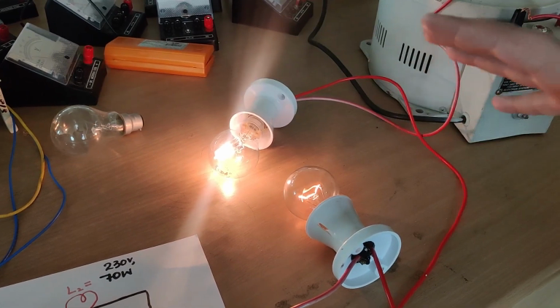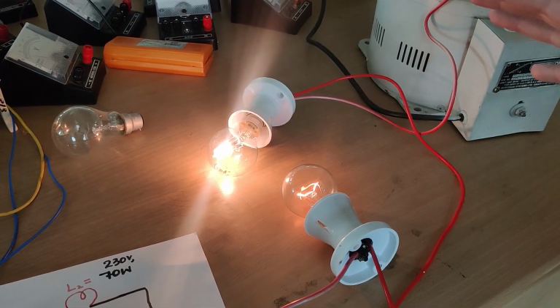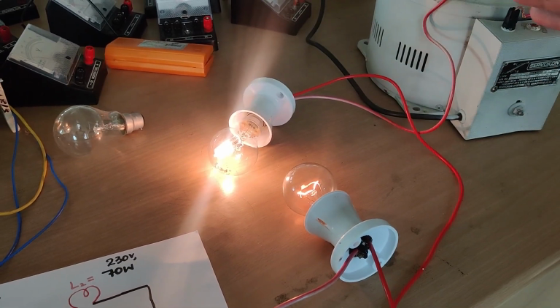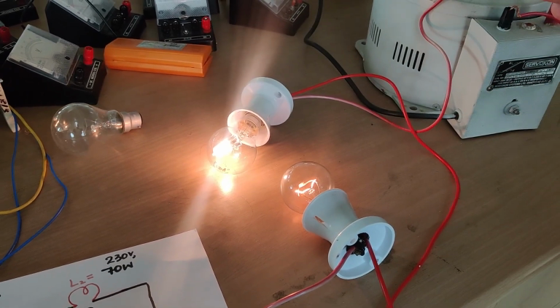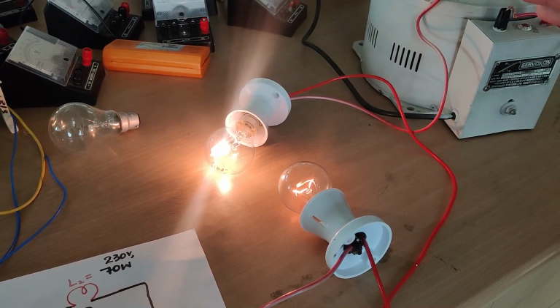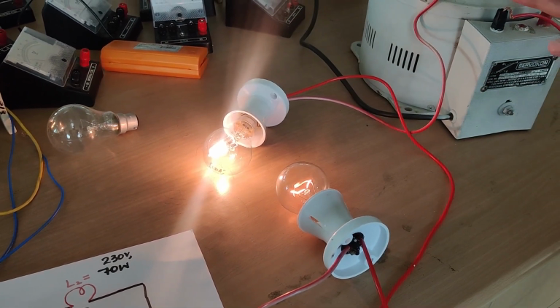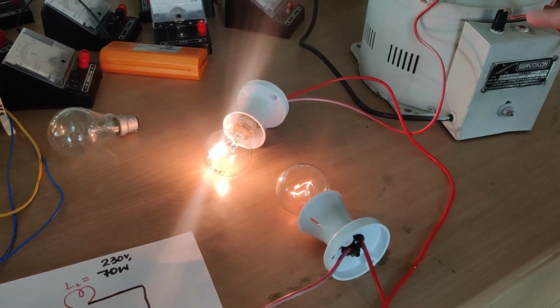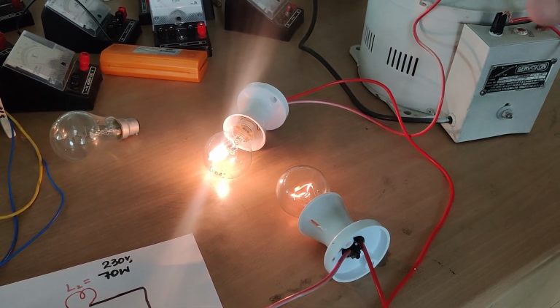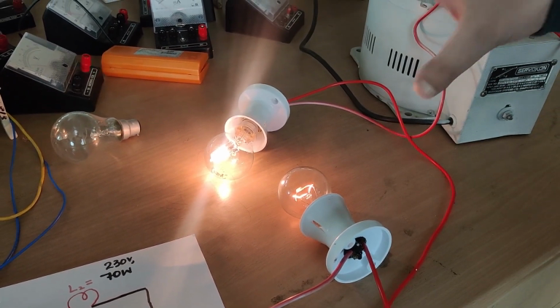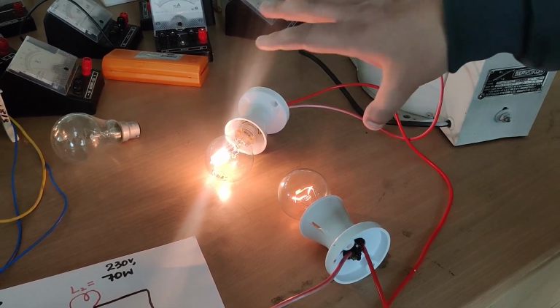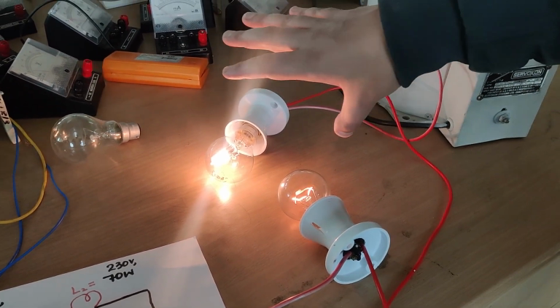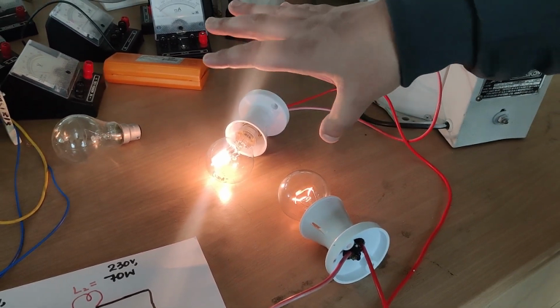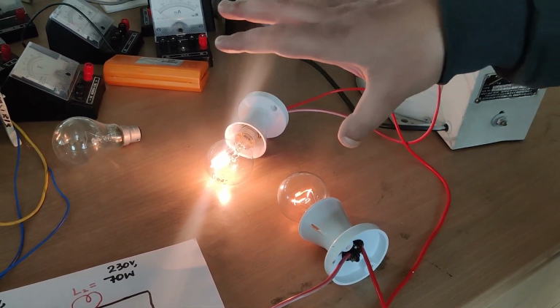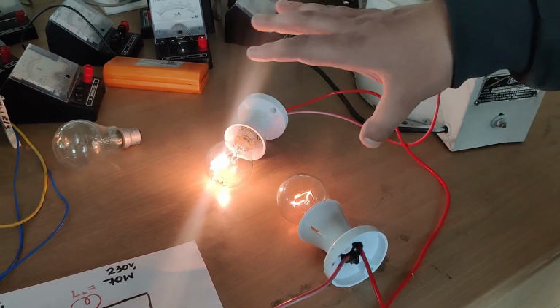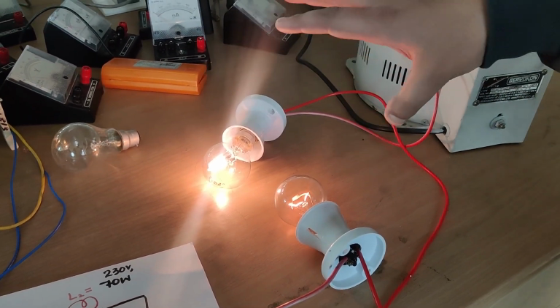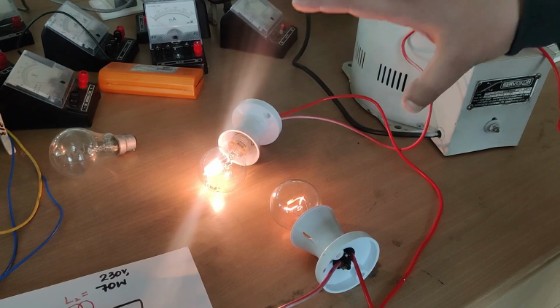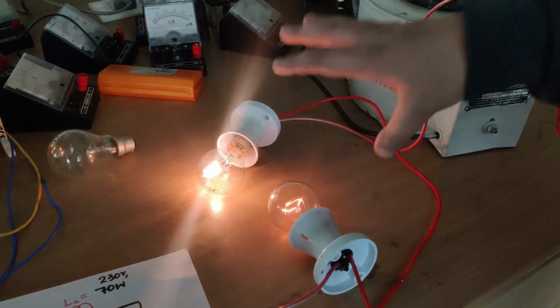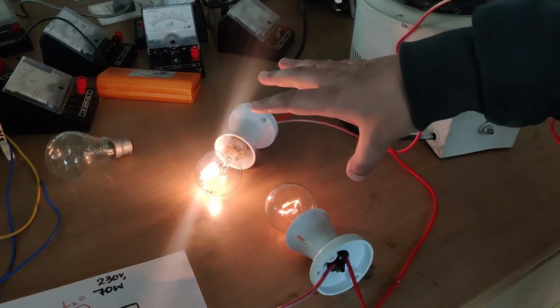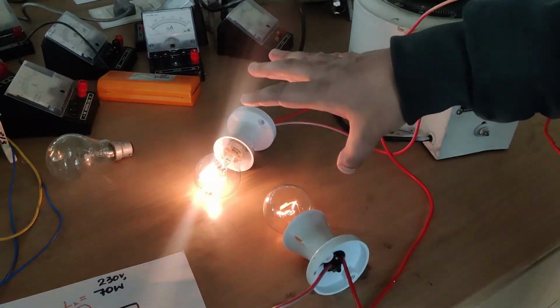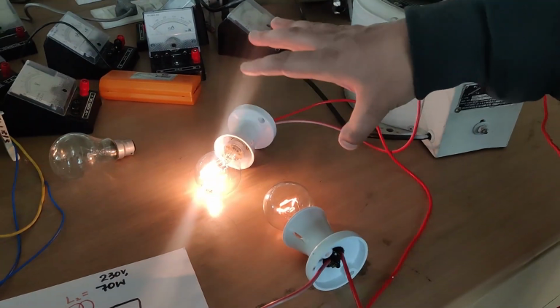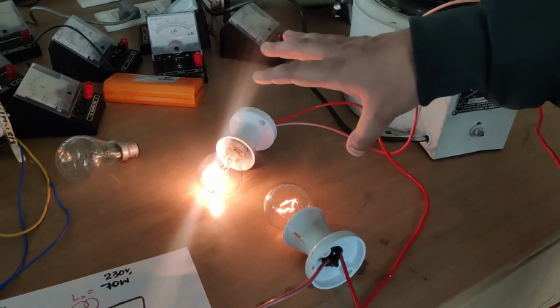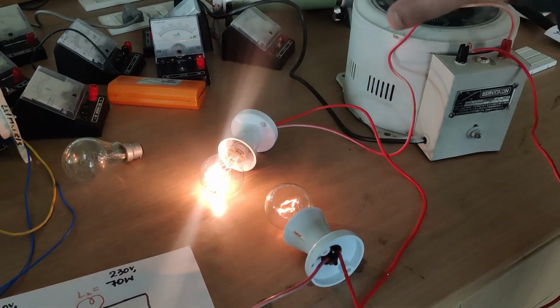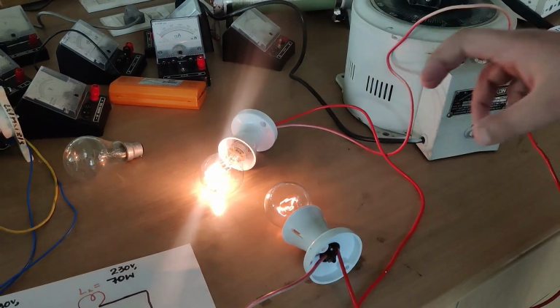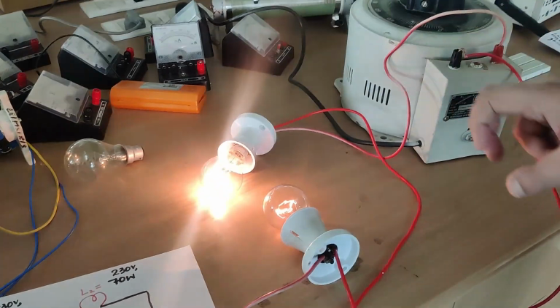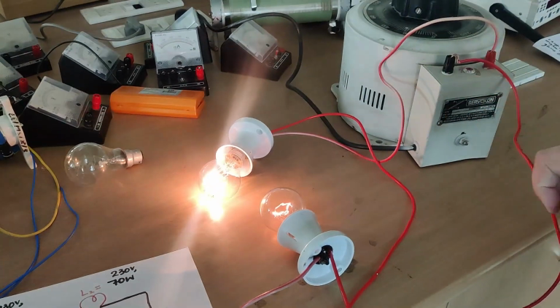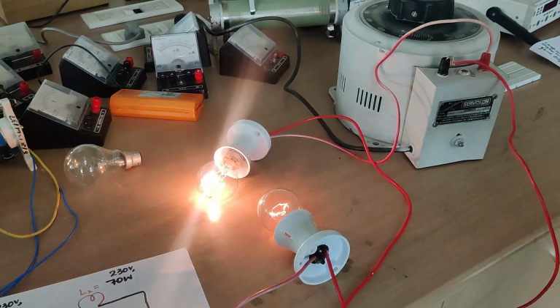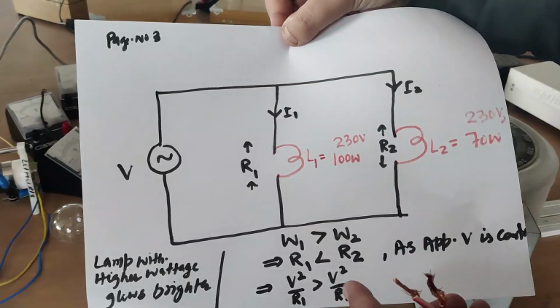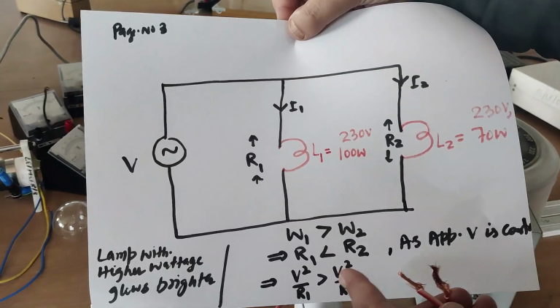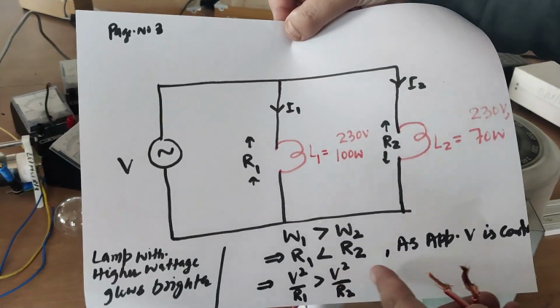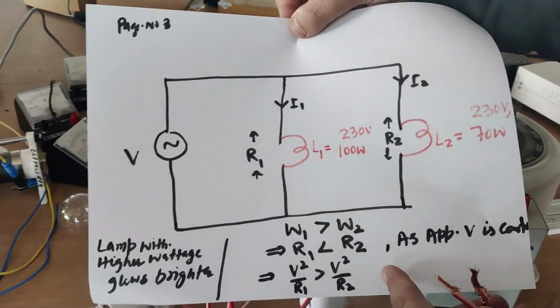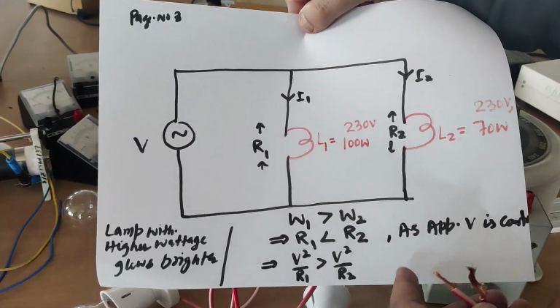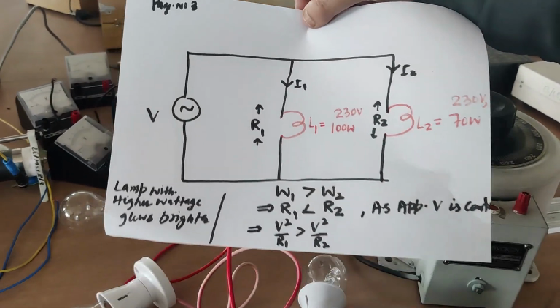So the confusion is now clear: in a series circuit, the bulb with the lower wattage rating glows brighter. Now I will connect the parallel circuit practically.